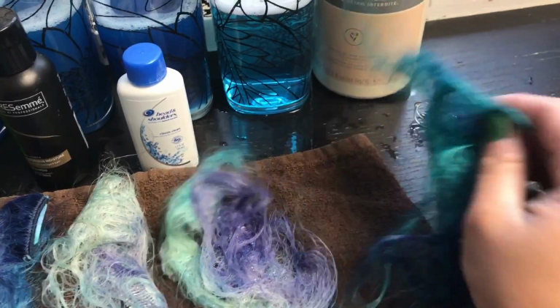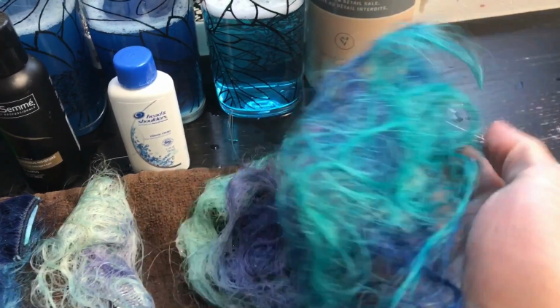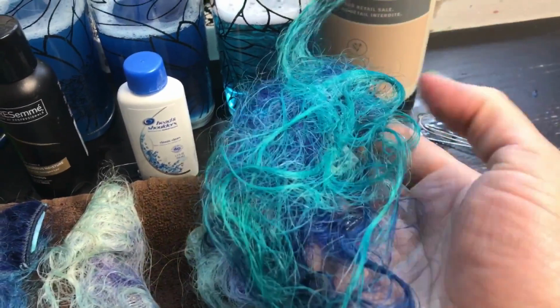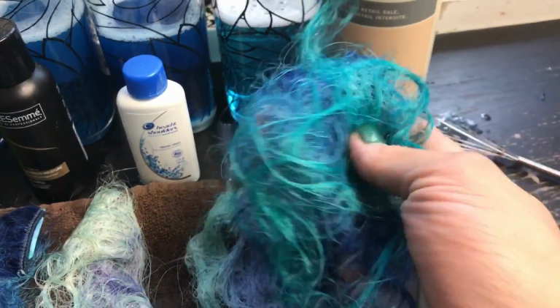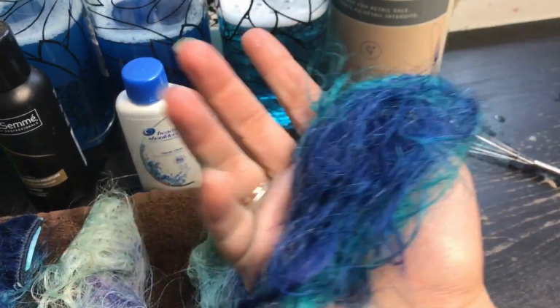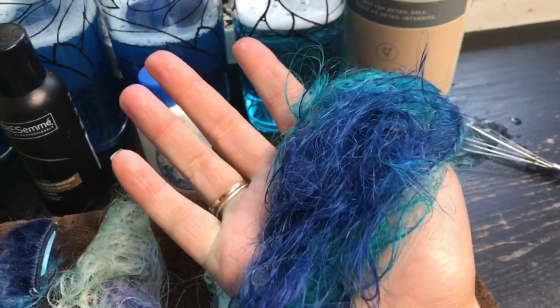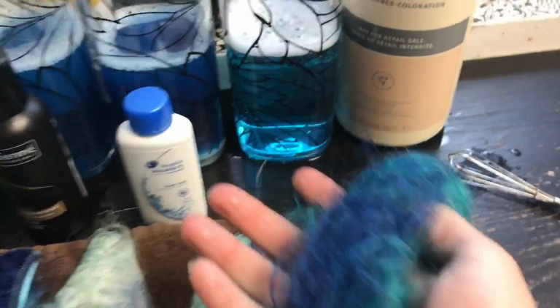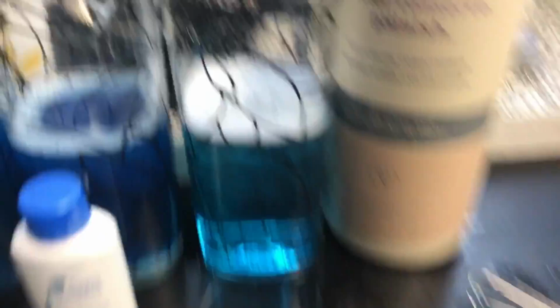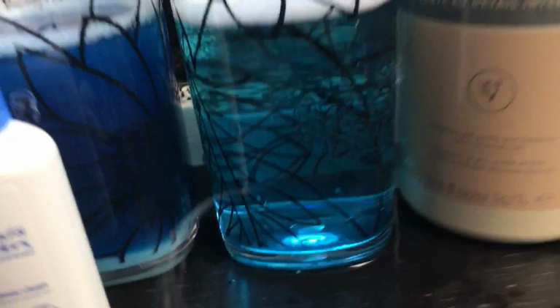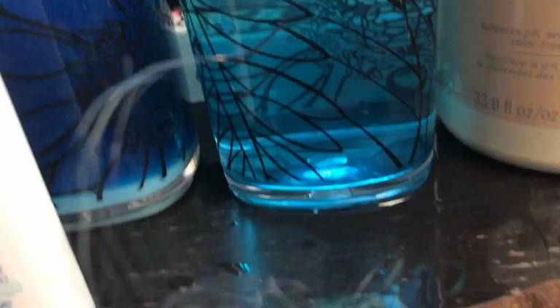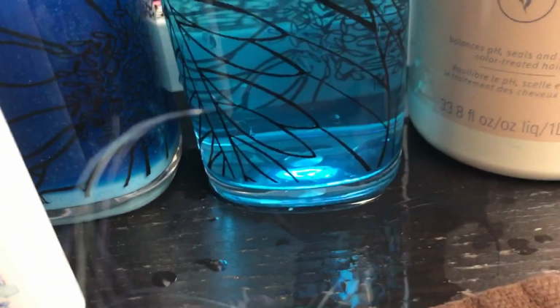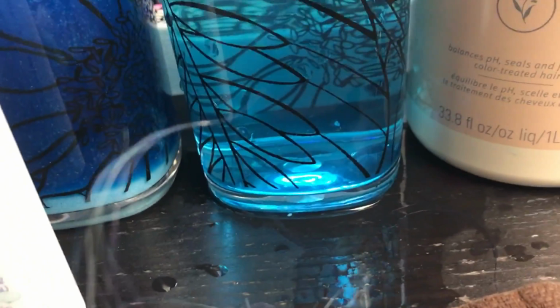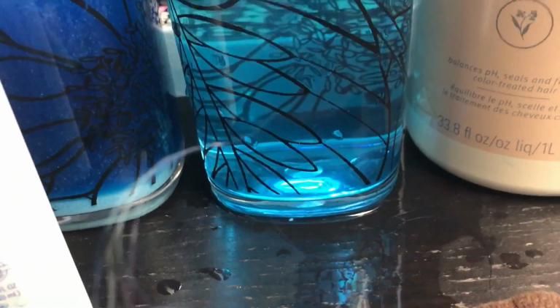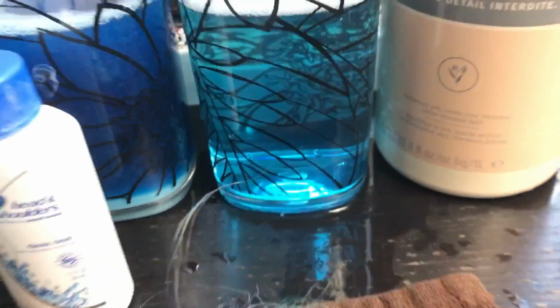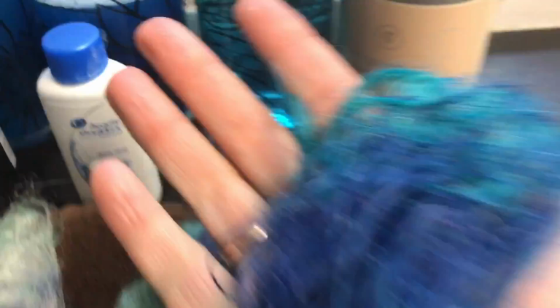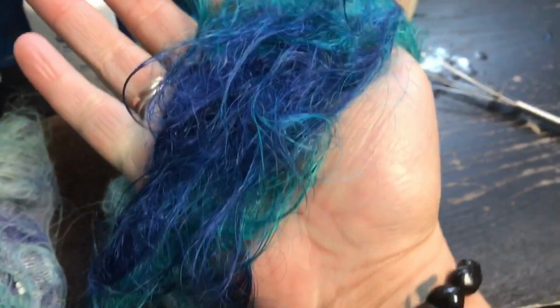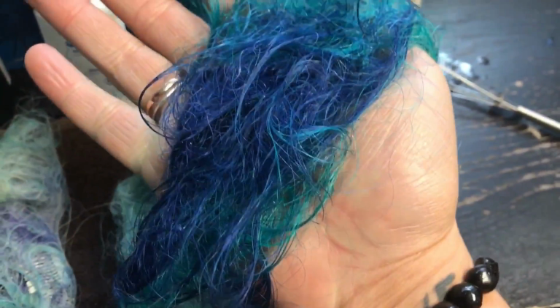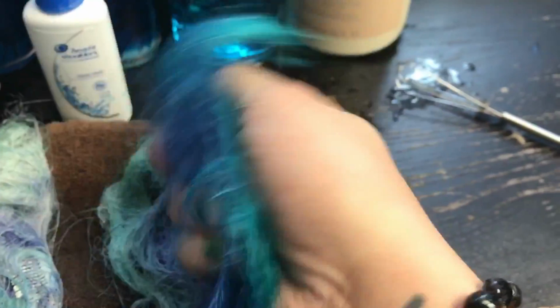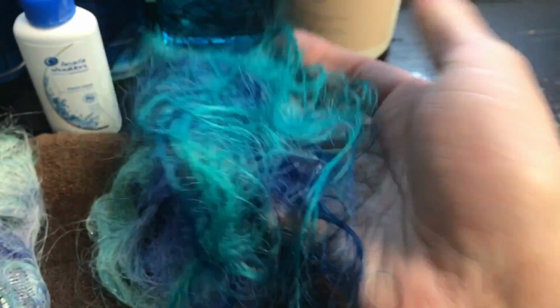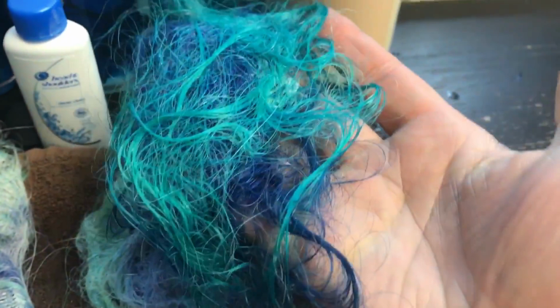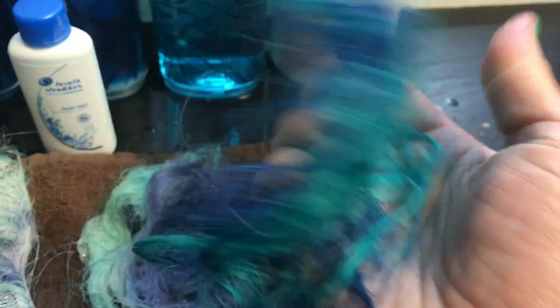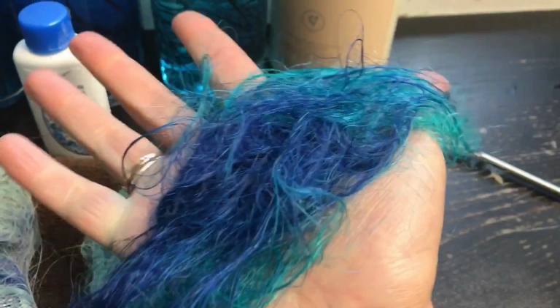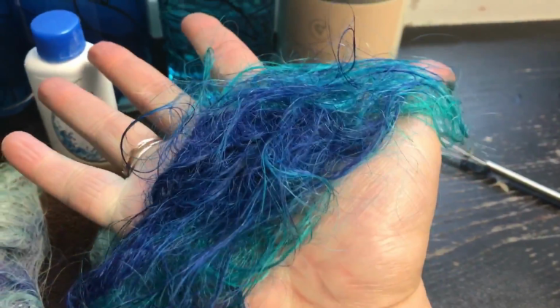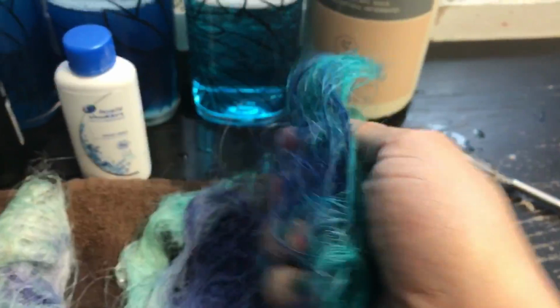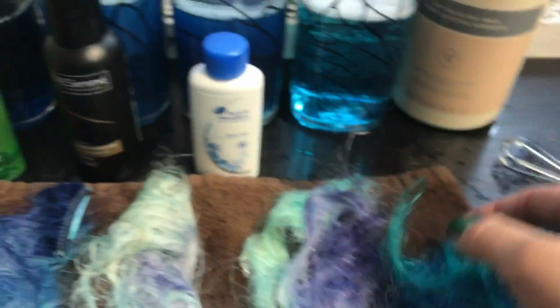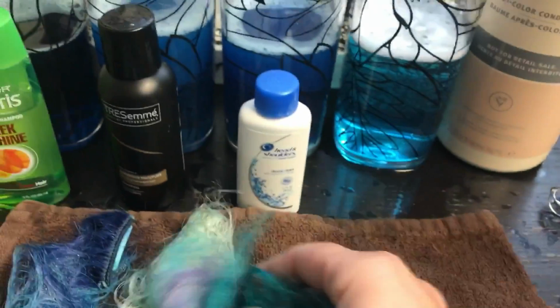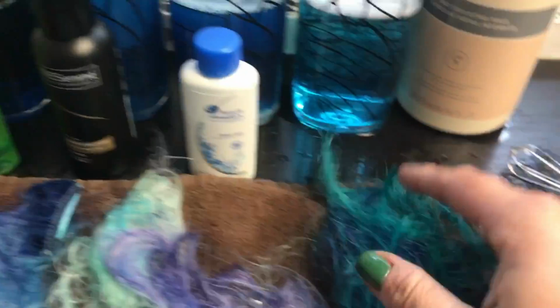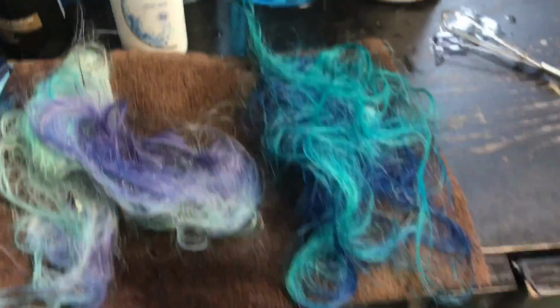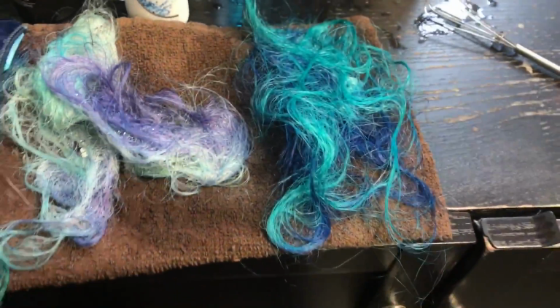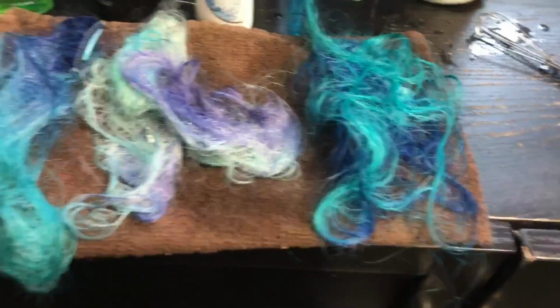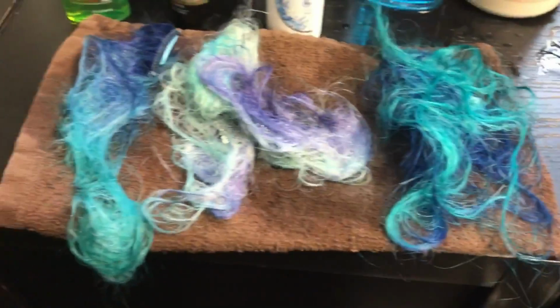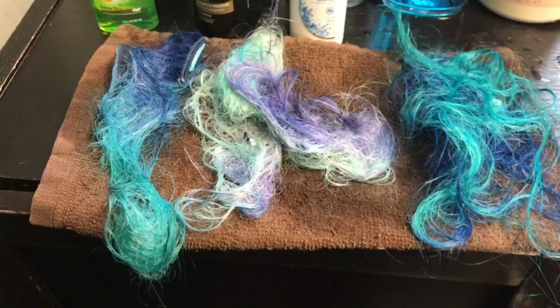And this is the Color Conserve from Aveda. Even though the water is blue, the hair looks pretty close to what went into it. So that is pretty insane.